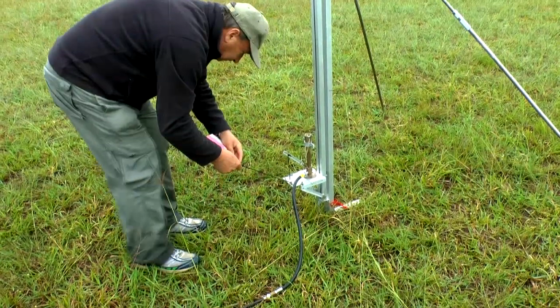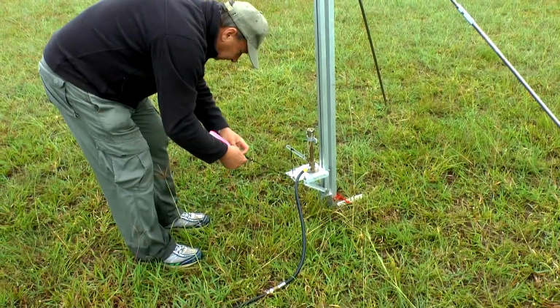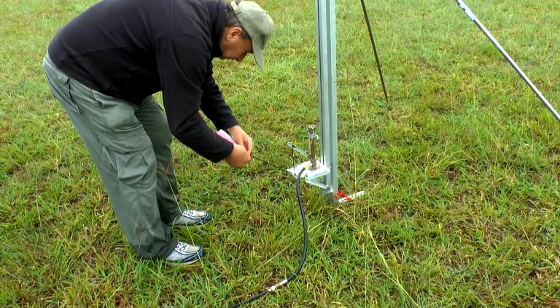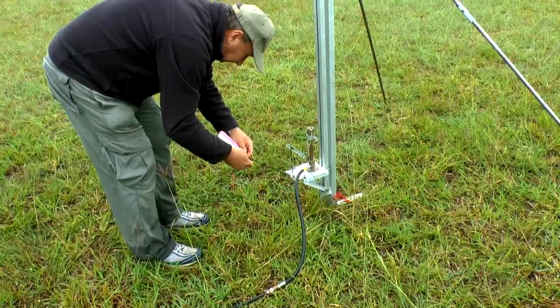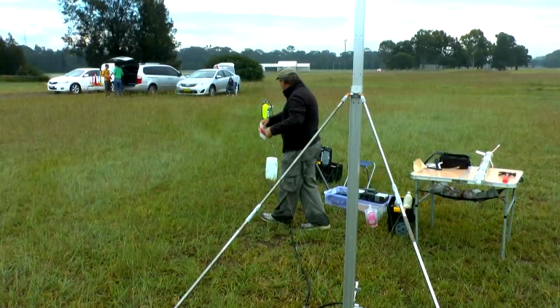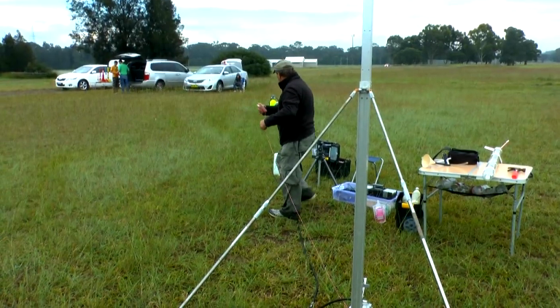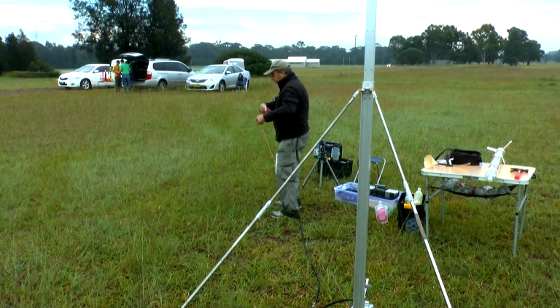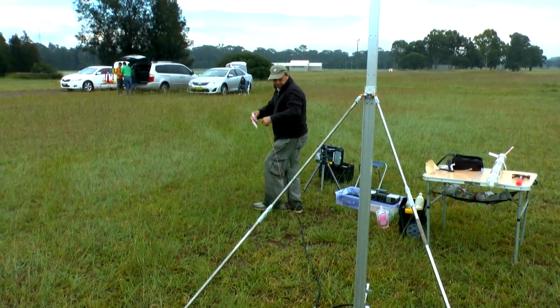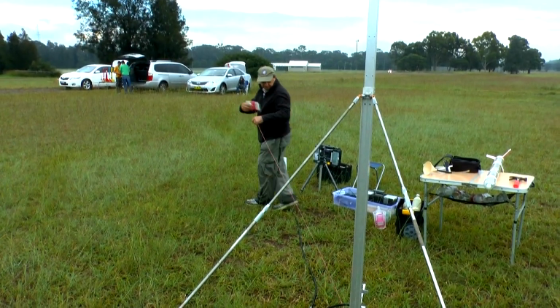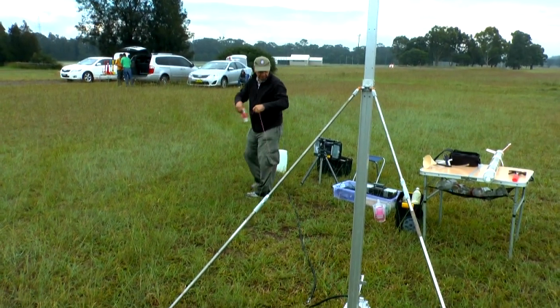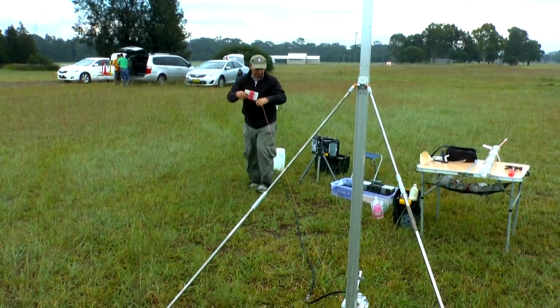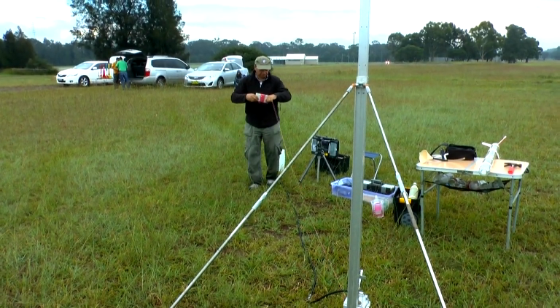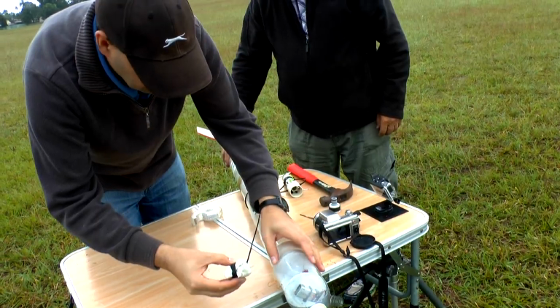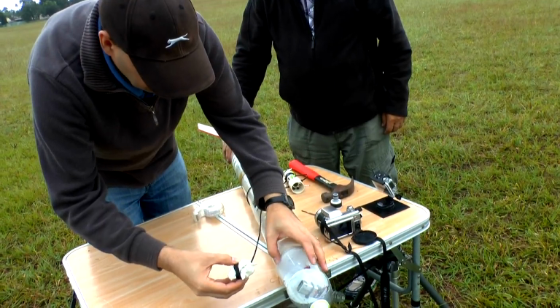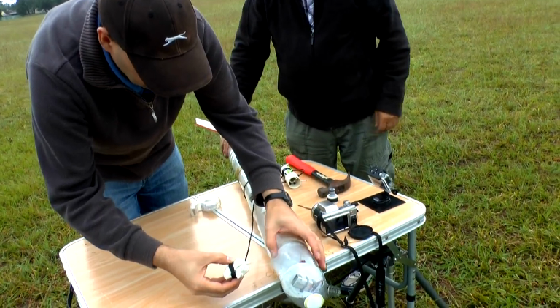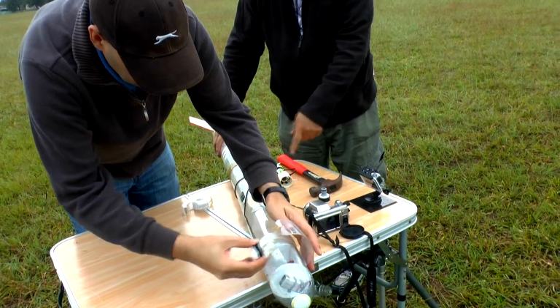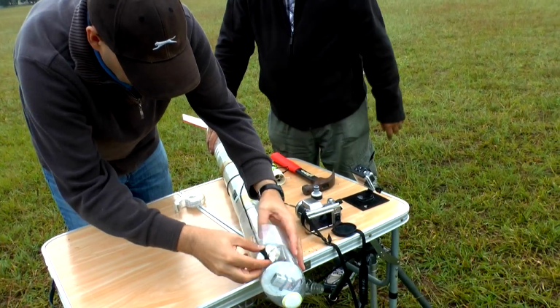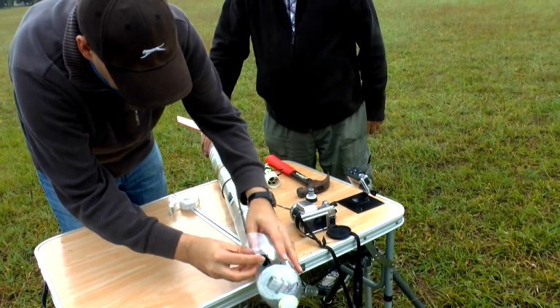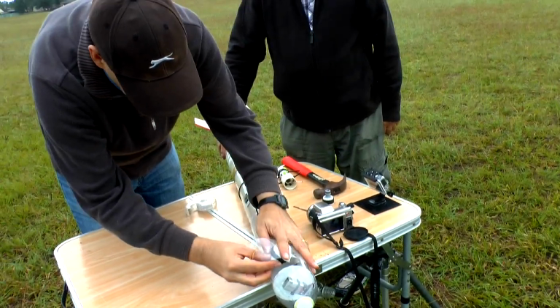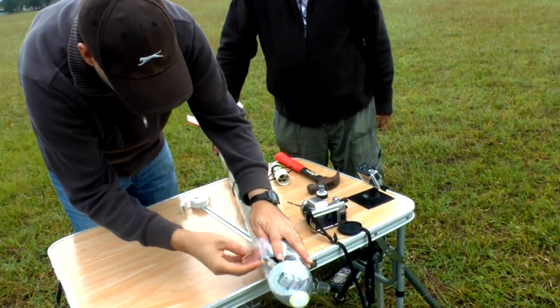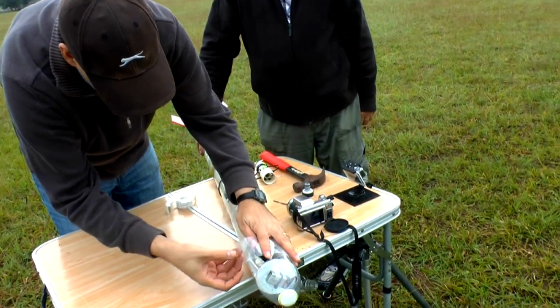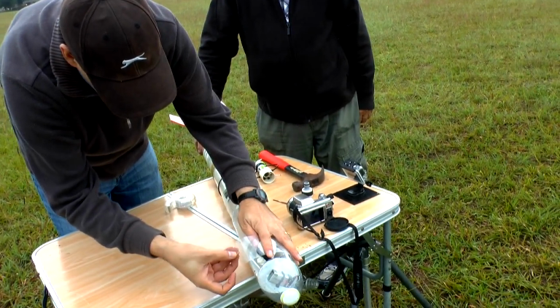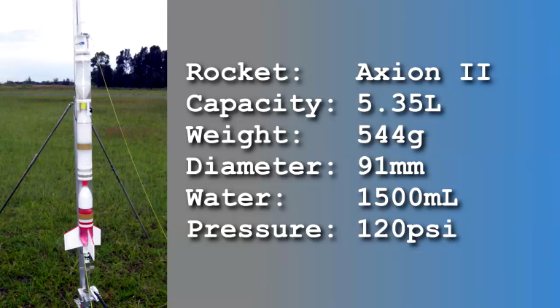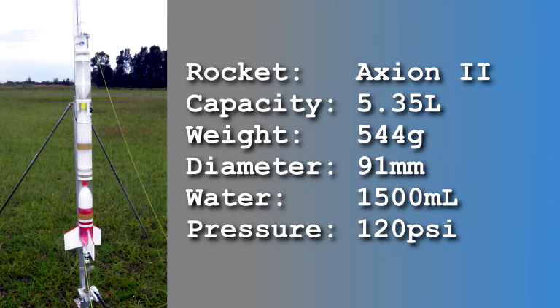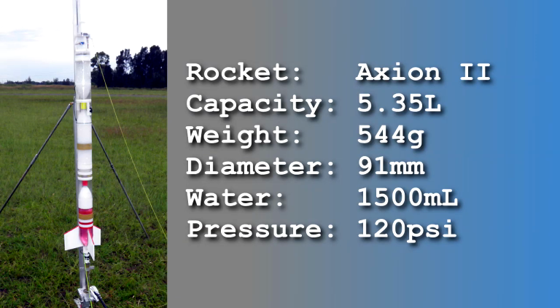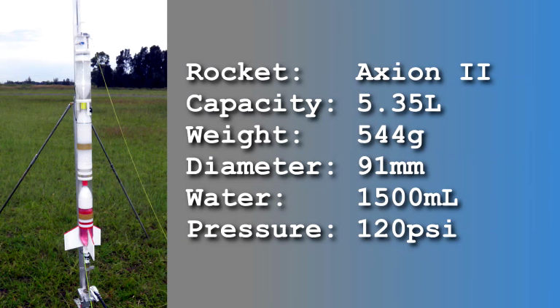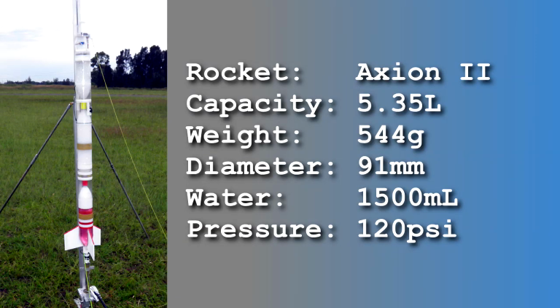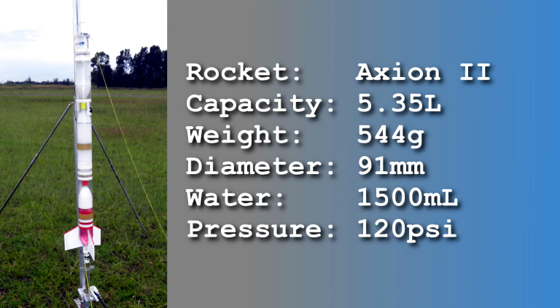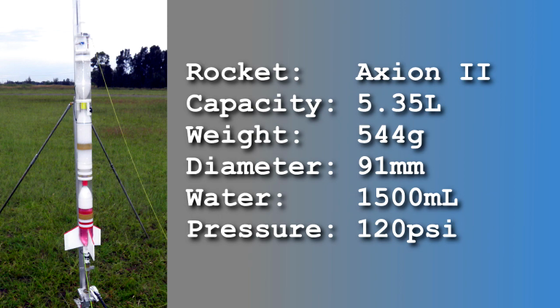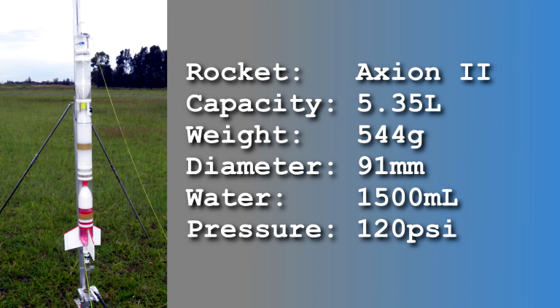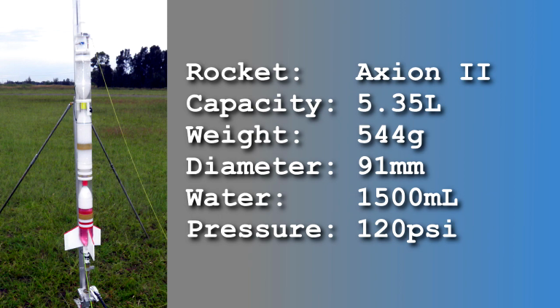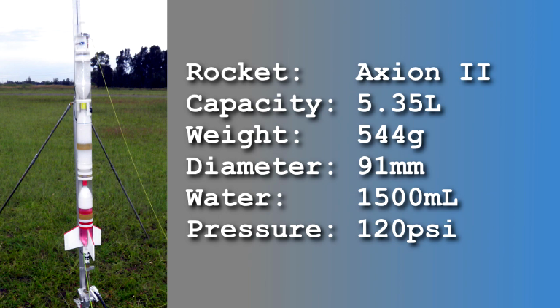This week we continued with more water and foam comparison test flights. The rocket is the same one as we used in day 143. This time the pressure regulator was set at 120 psi for all of the flights.